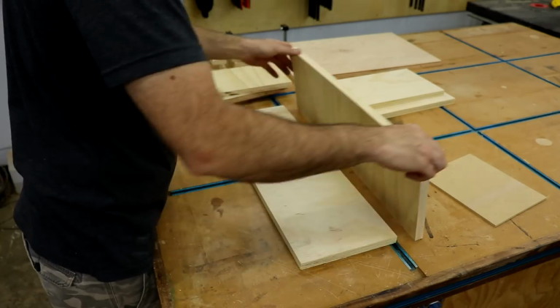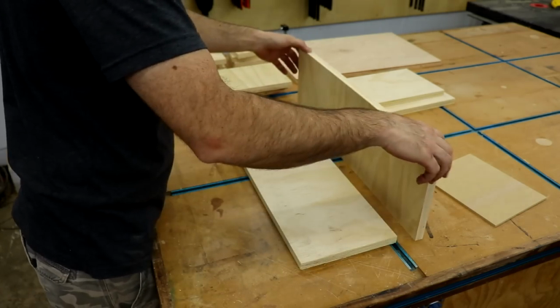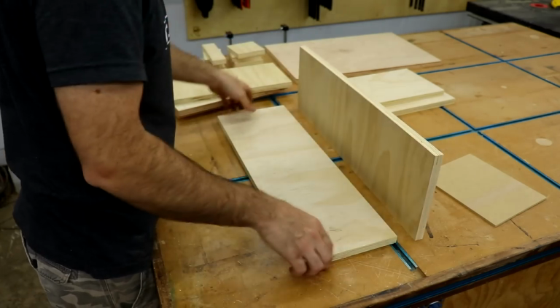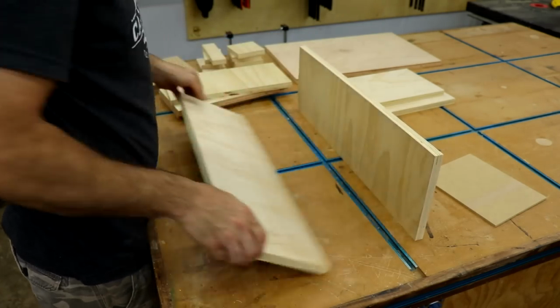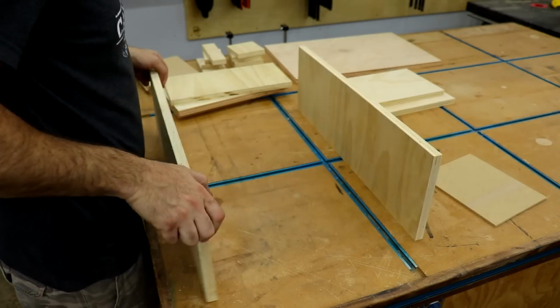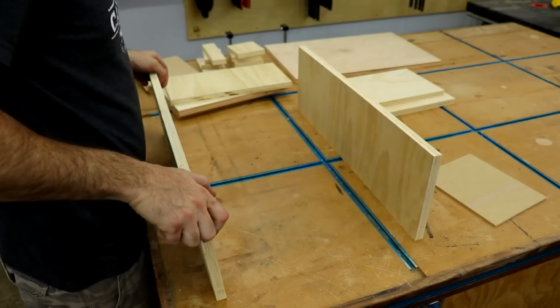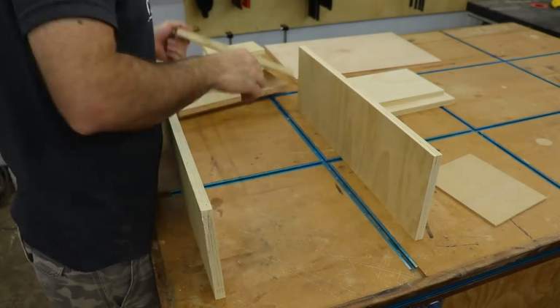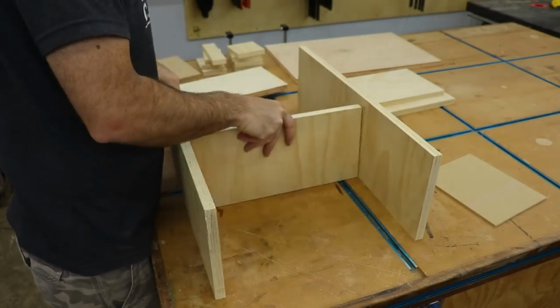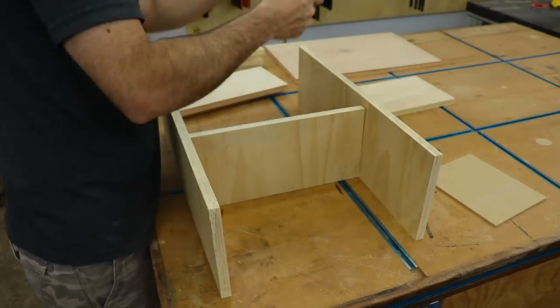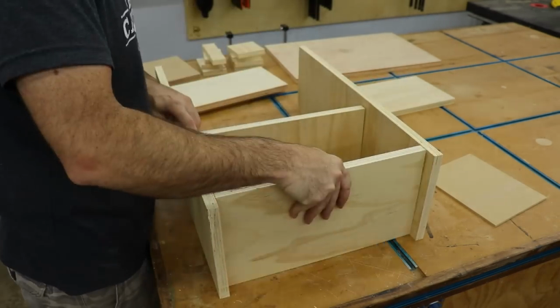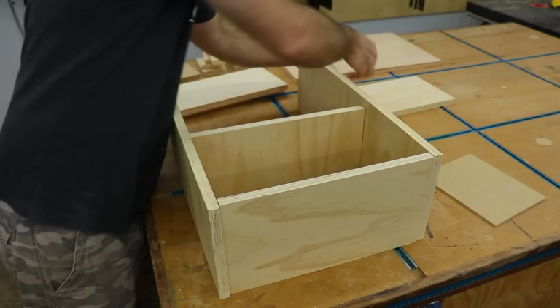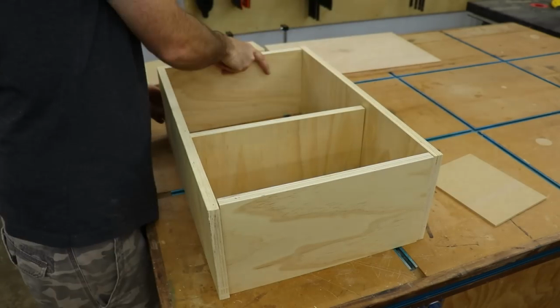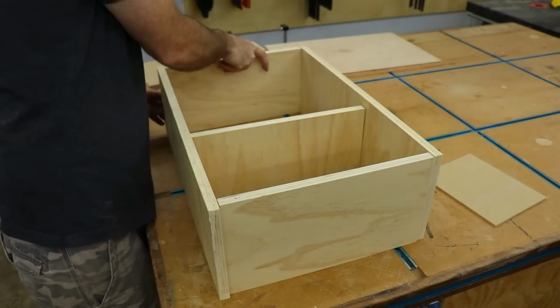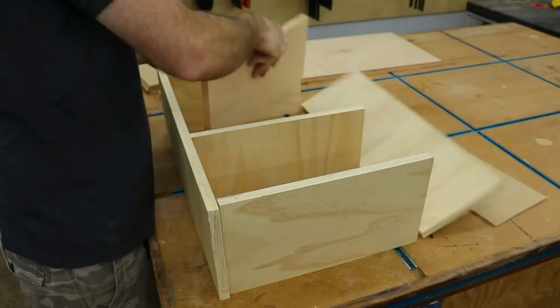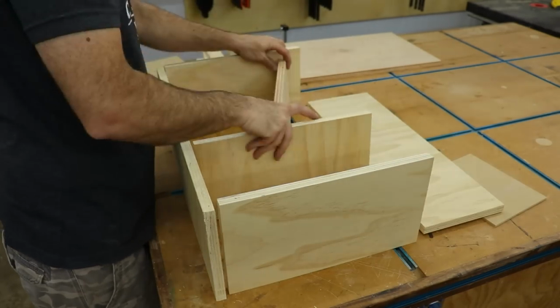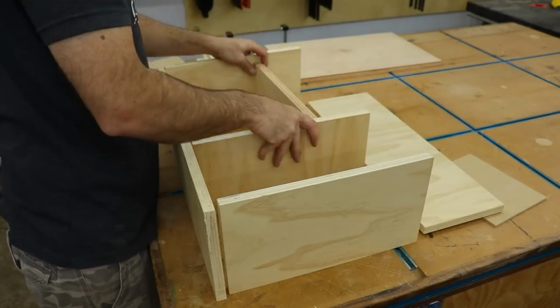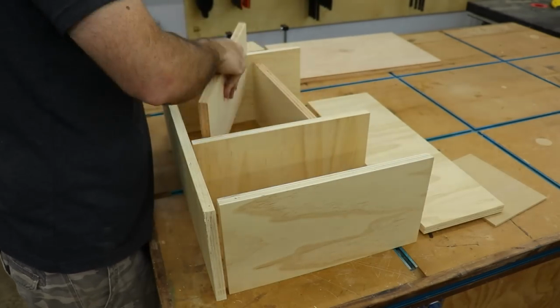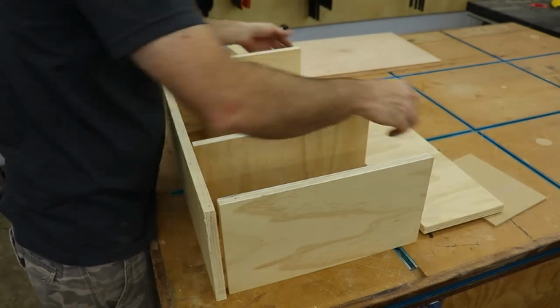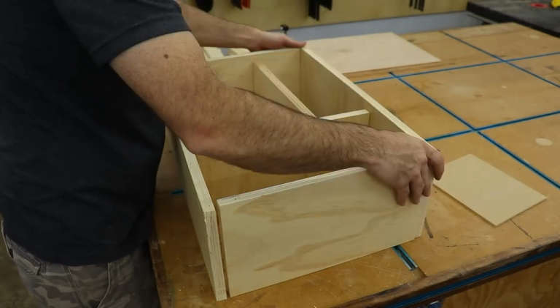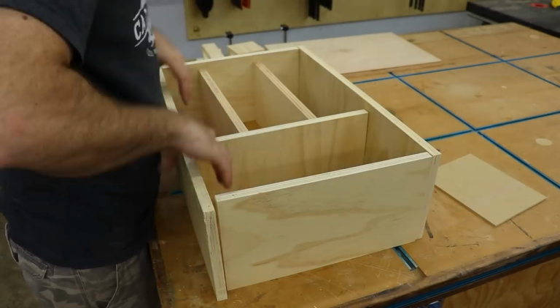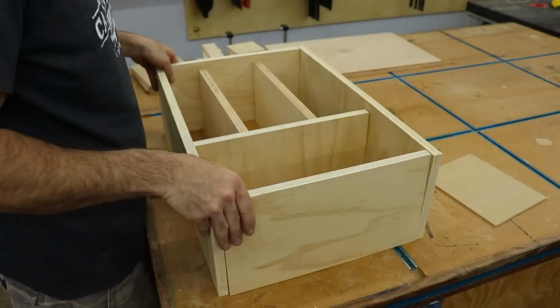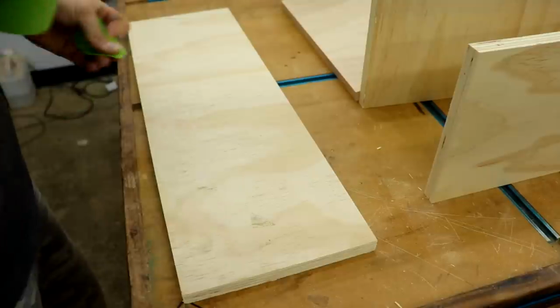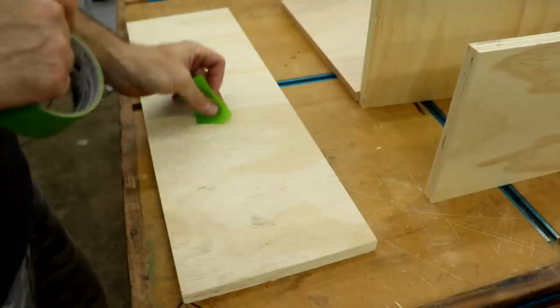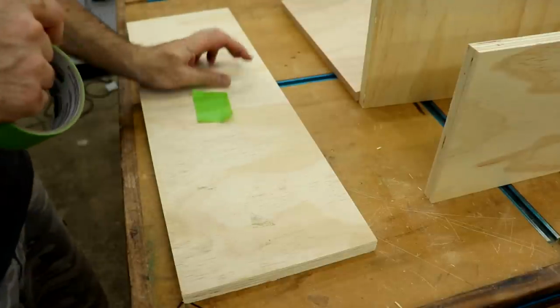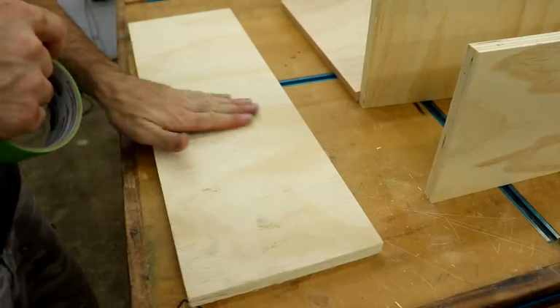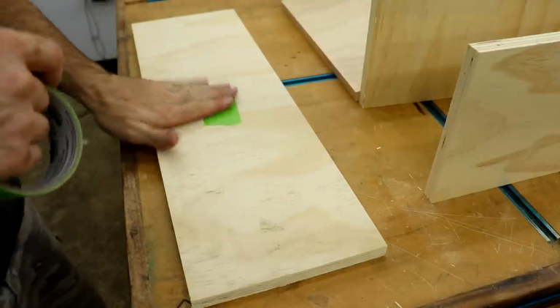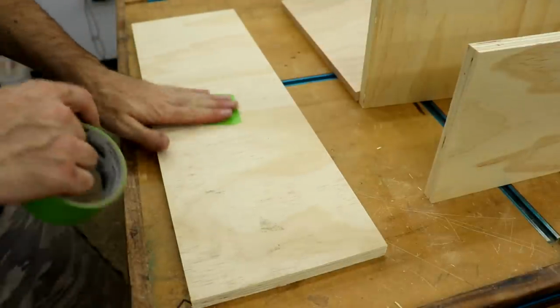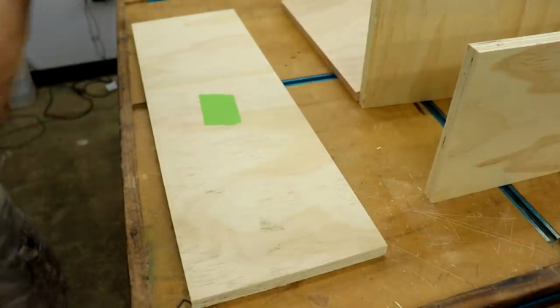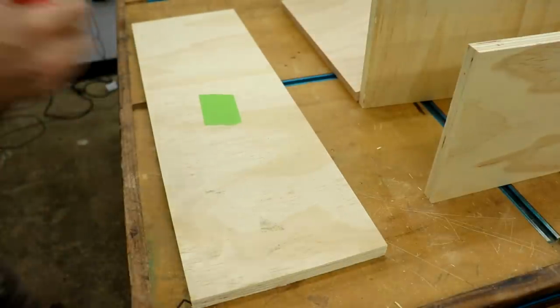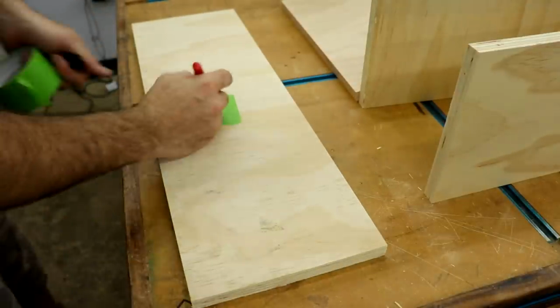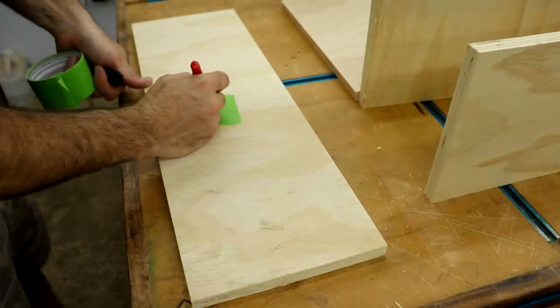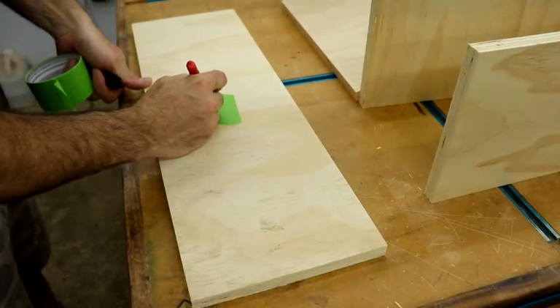Once I had everything cut I laid it all out how it would go together, just to get kind of a visual of what it was gonna look like when it was done. Anytime I'm doing anything like this with a lot of pieces, I use tape and a marker to label each piece.